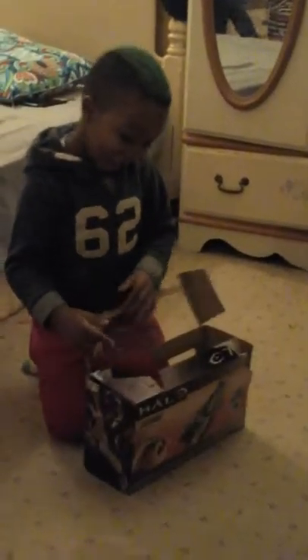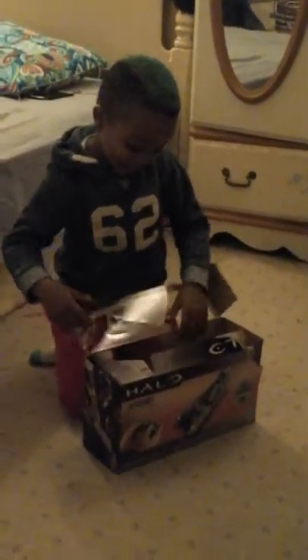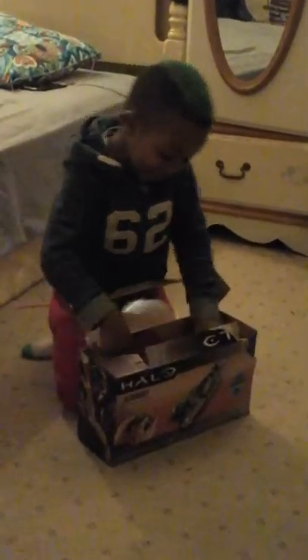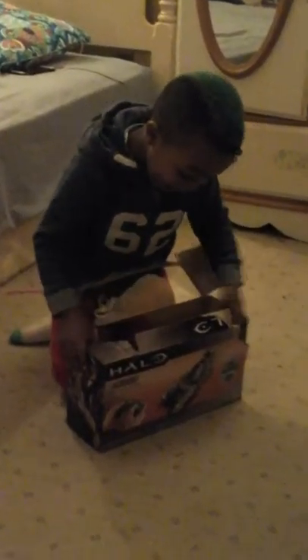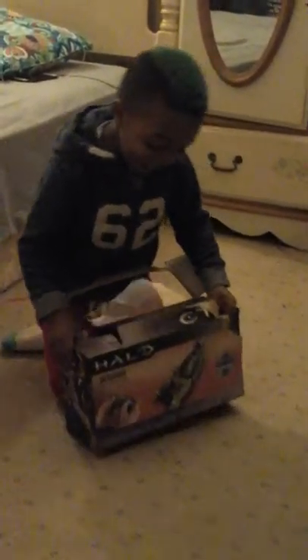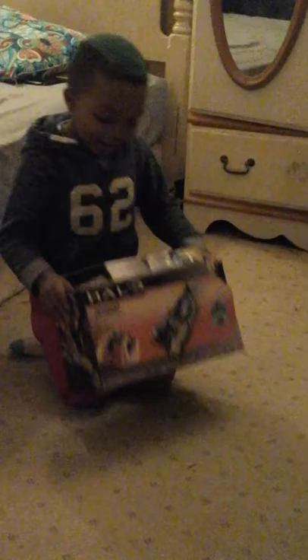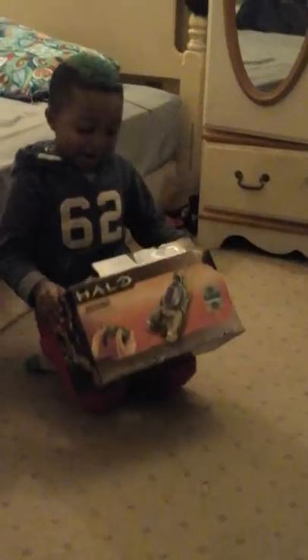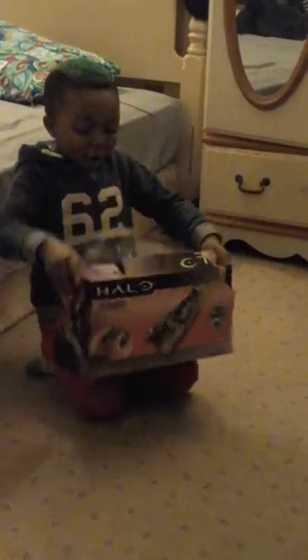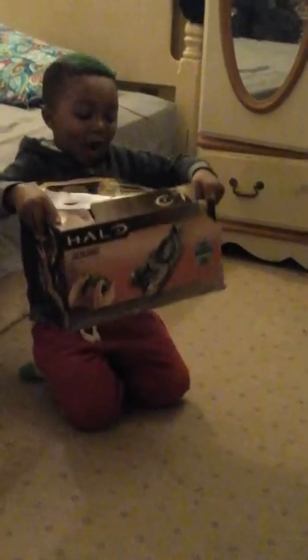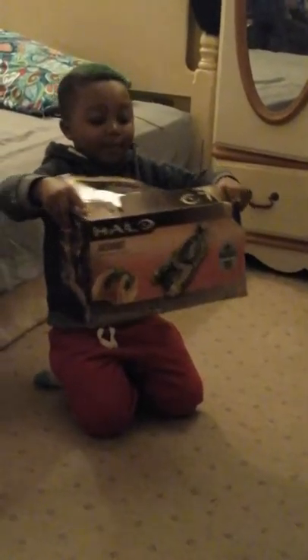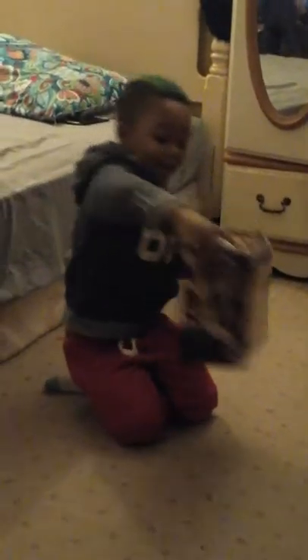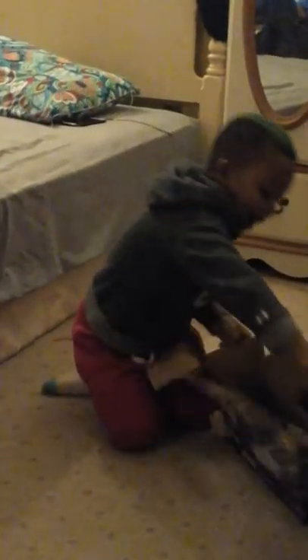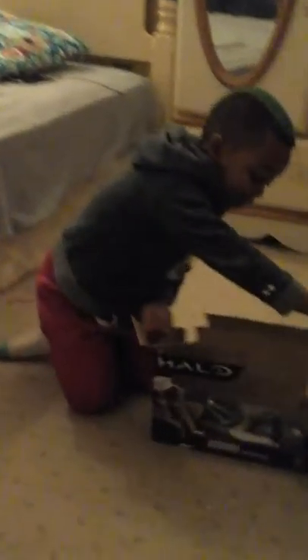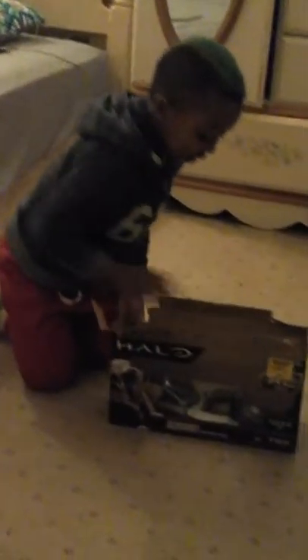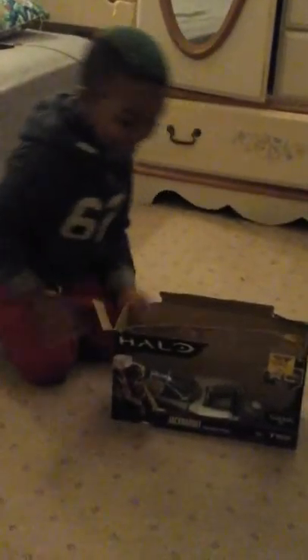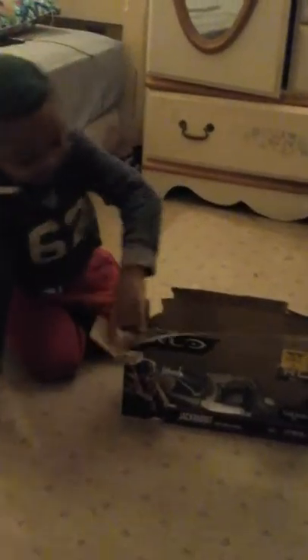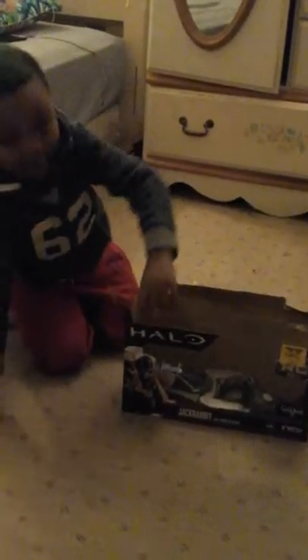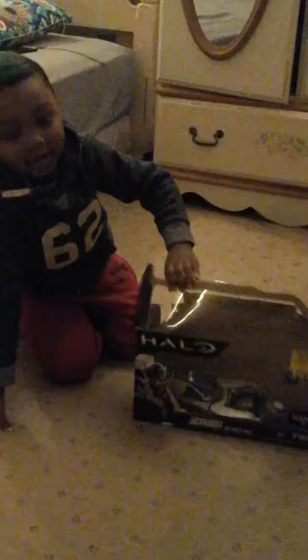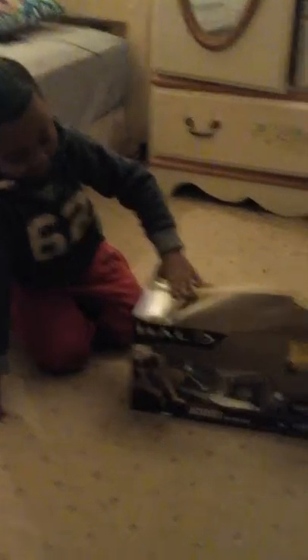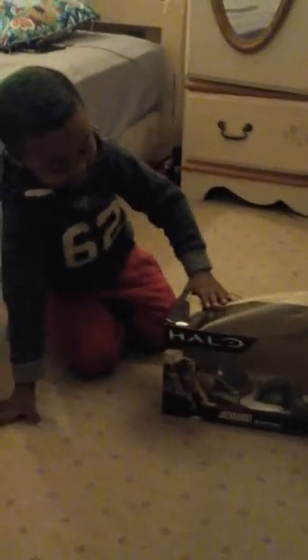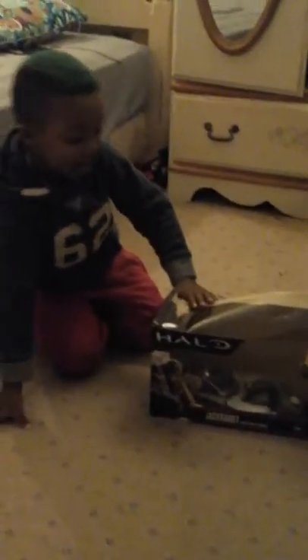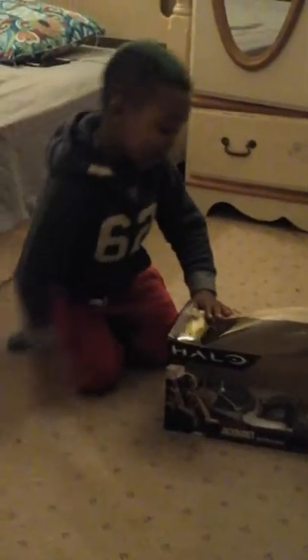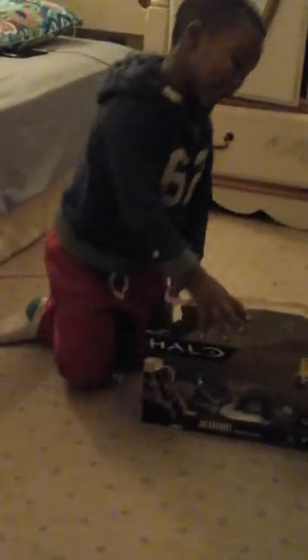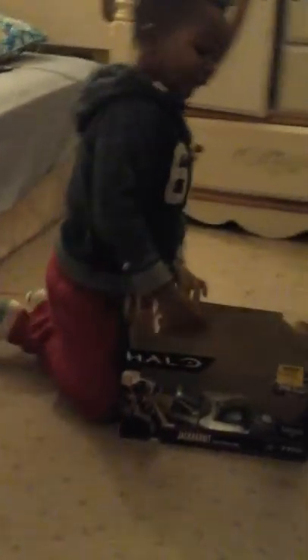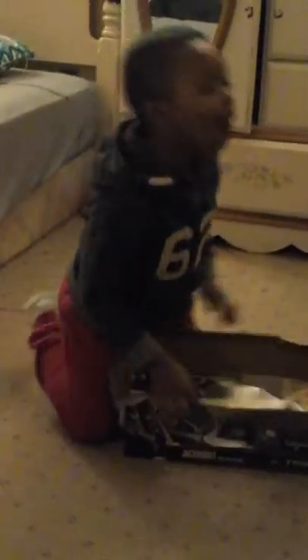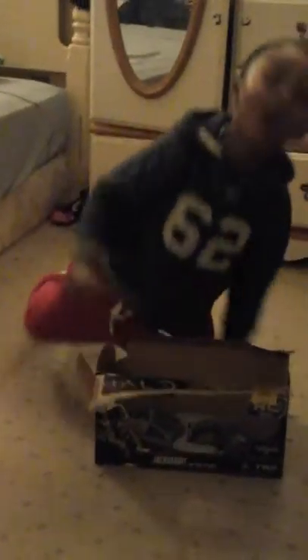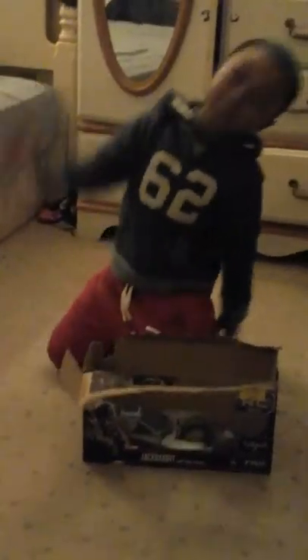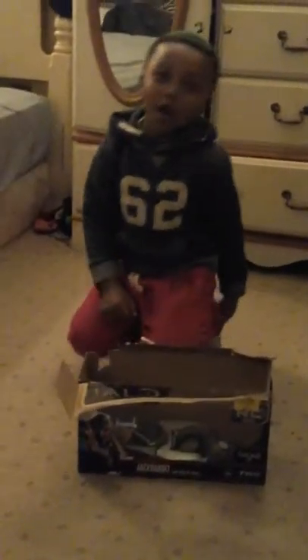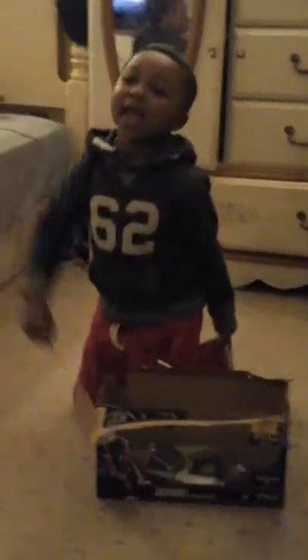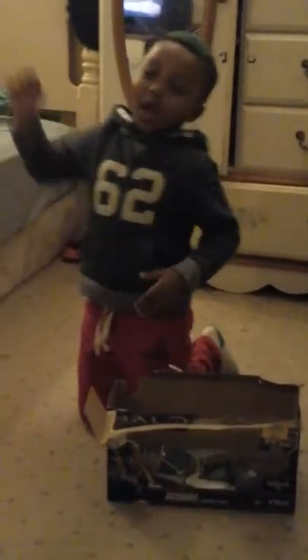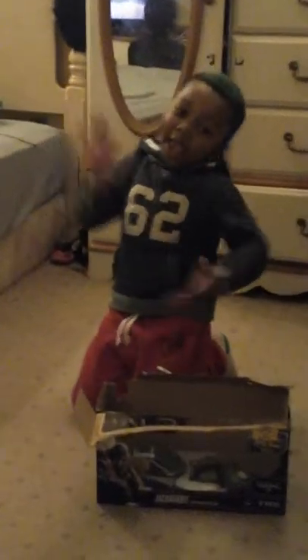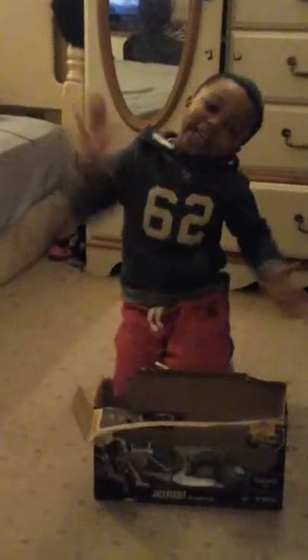Here is my new car from GameStop. It's the Halo 2 car, and it's called Halo.